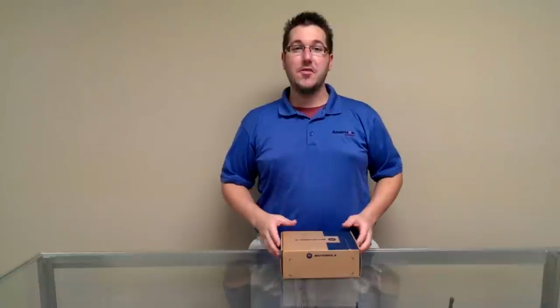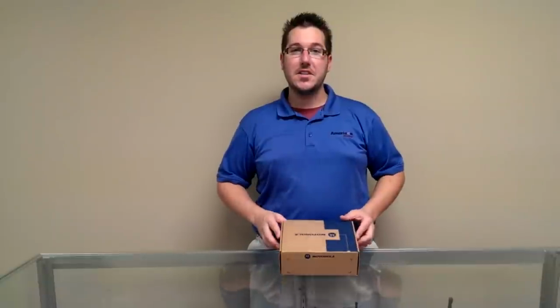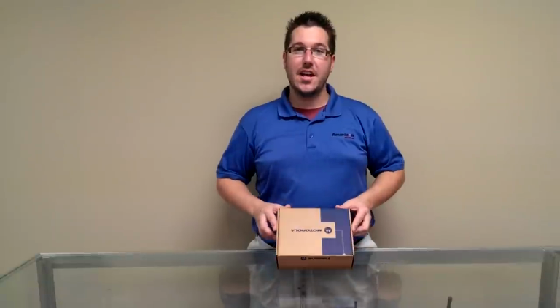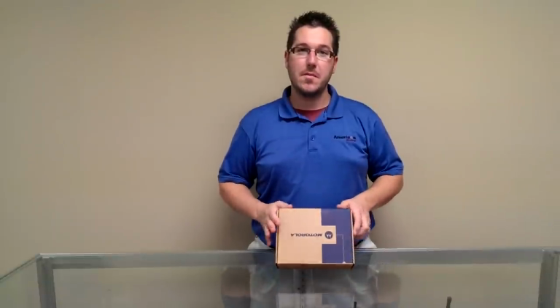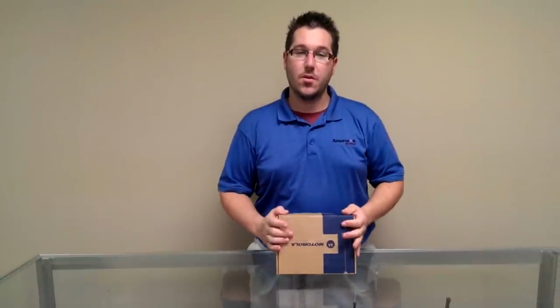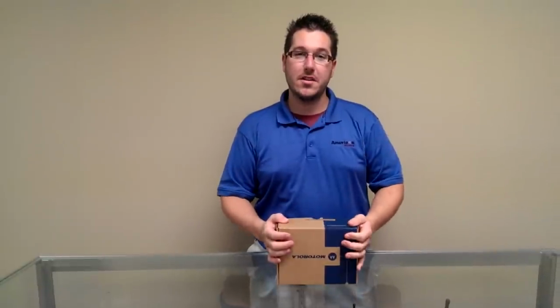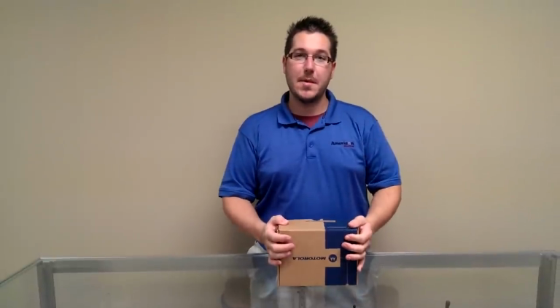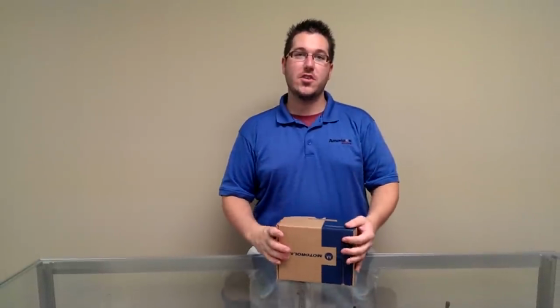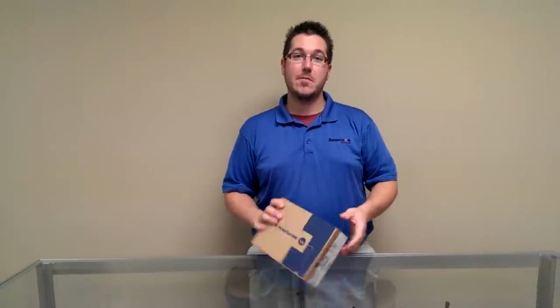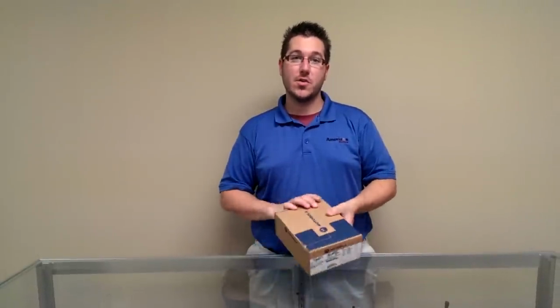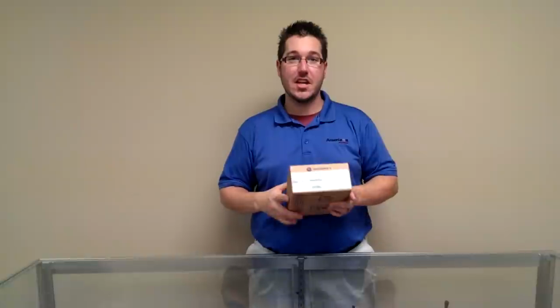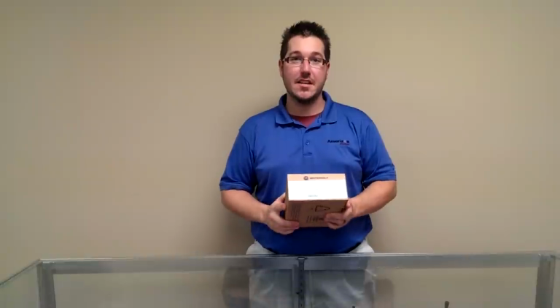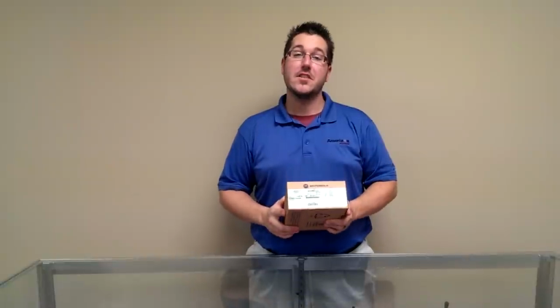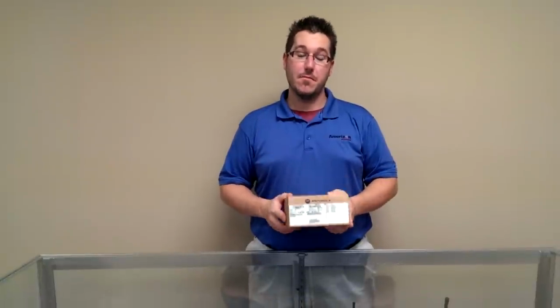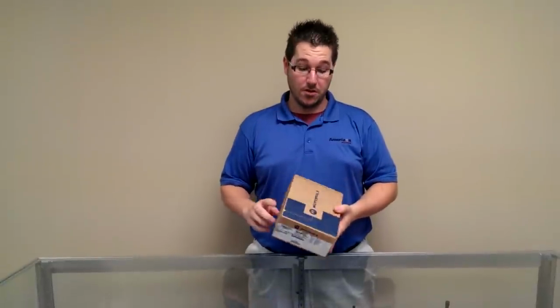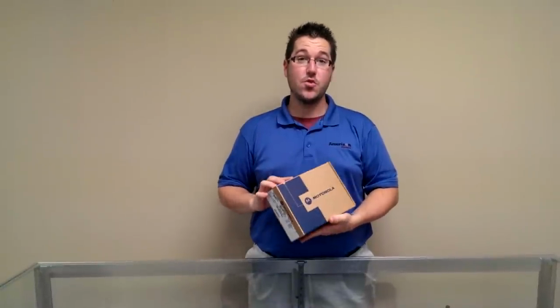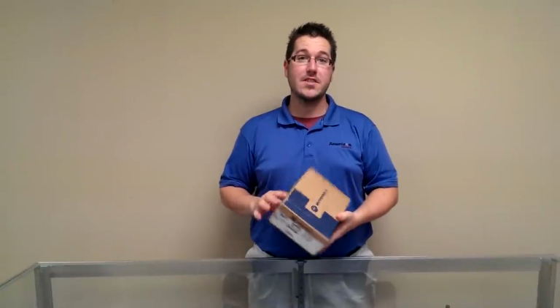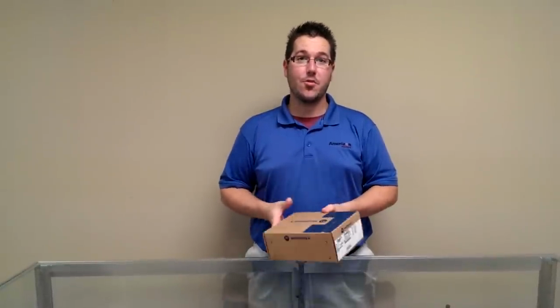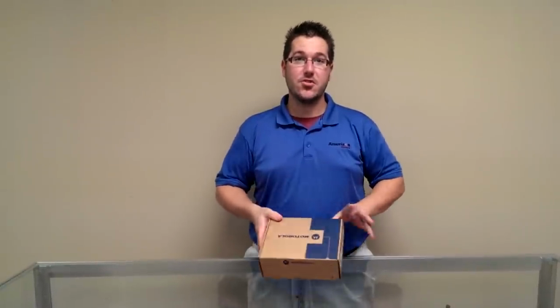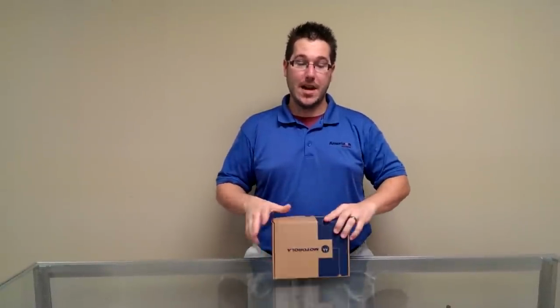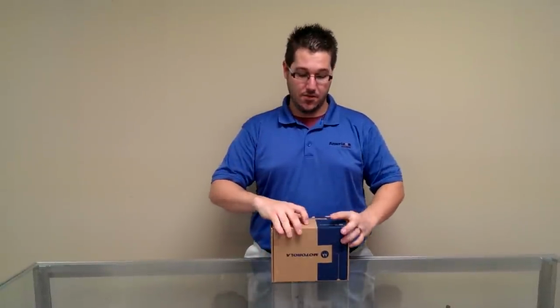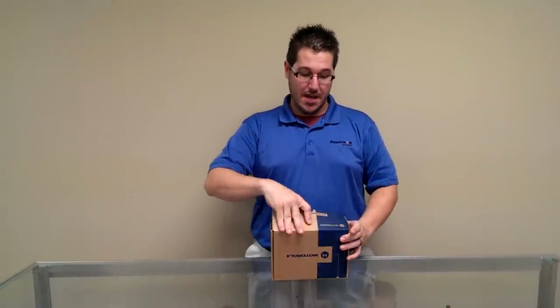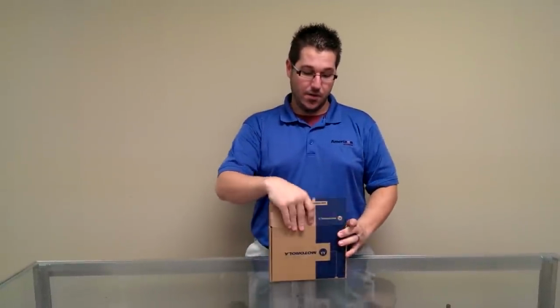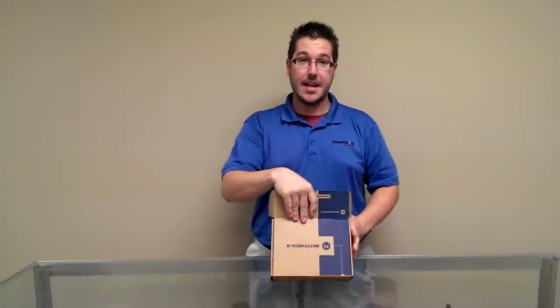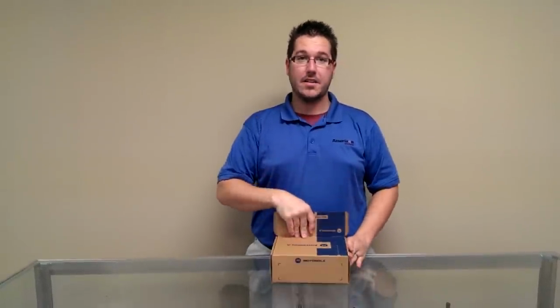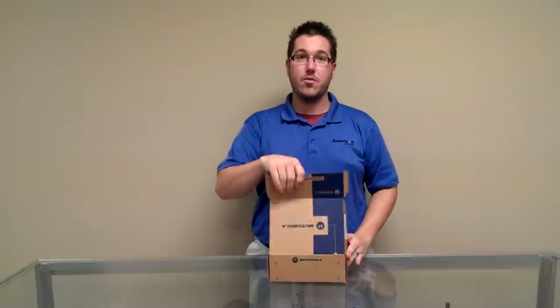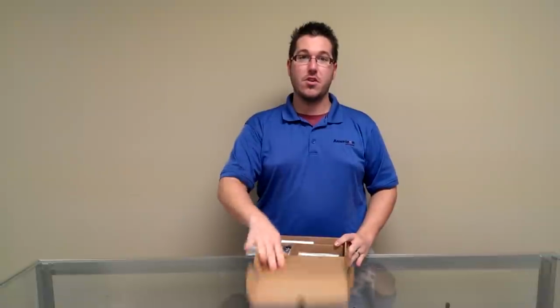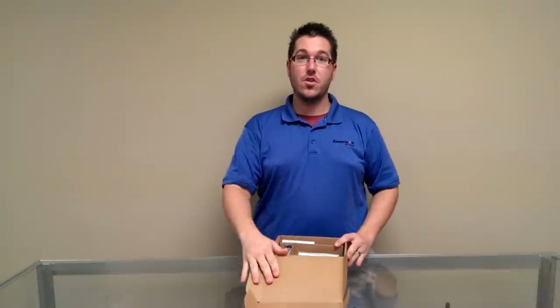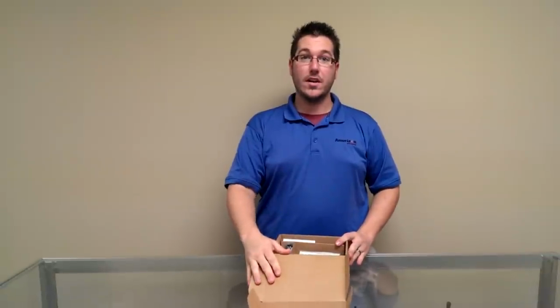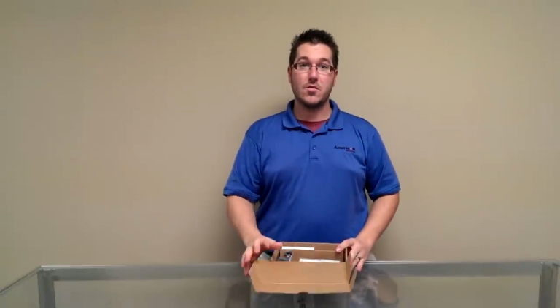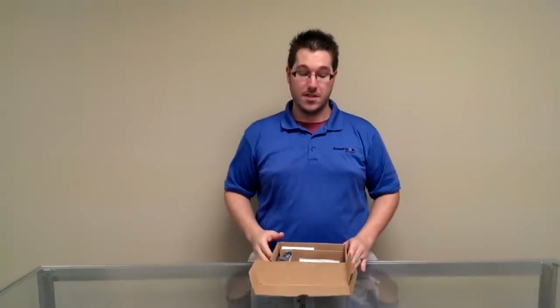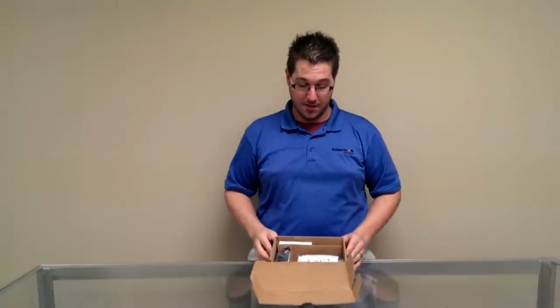Hey everybody, this is Chad with Amazon Wireless. I'm here today because we just got in some of Motorola's new SL300 radio, and we're excited about that. We wanted to show you what comes with the SL300.